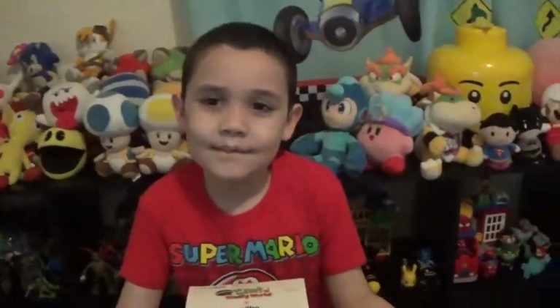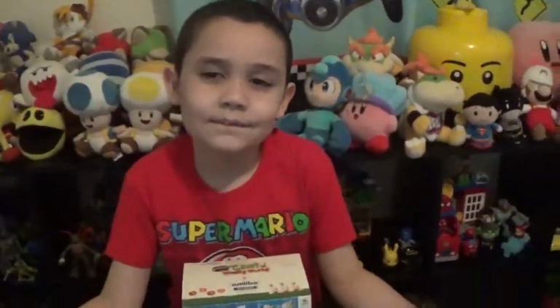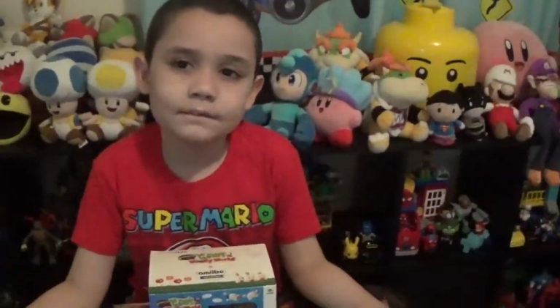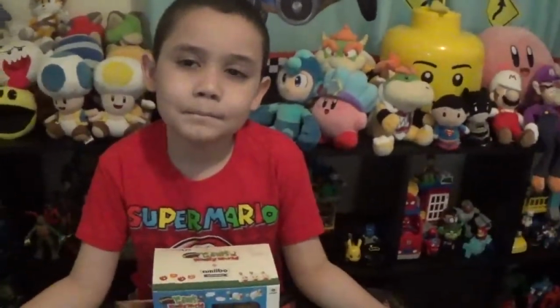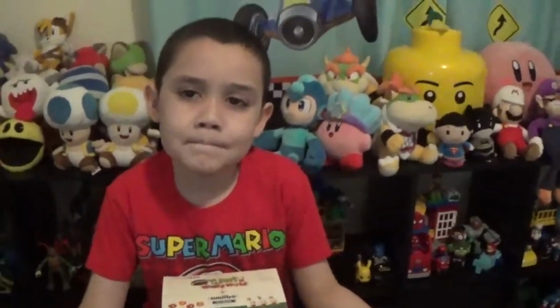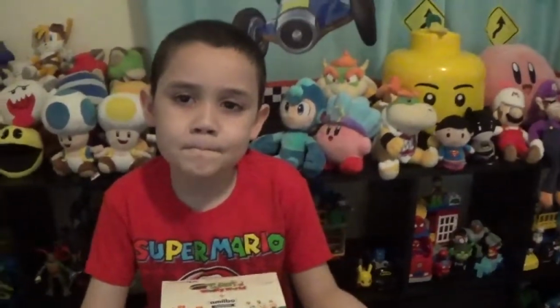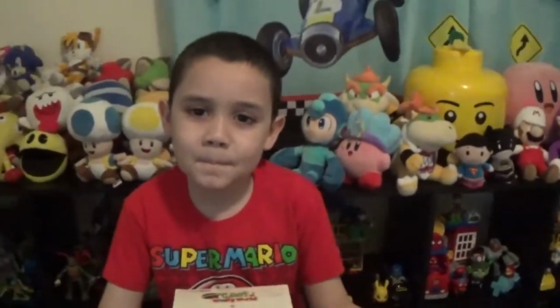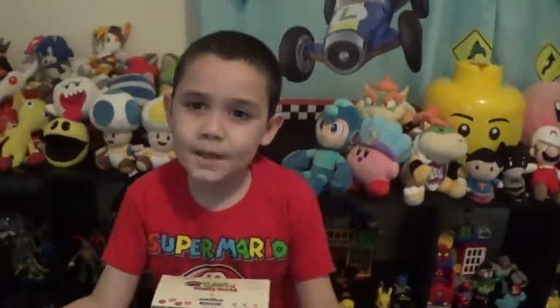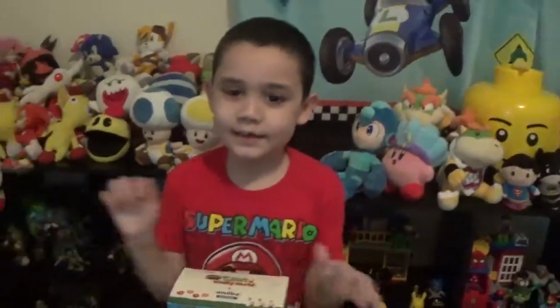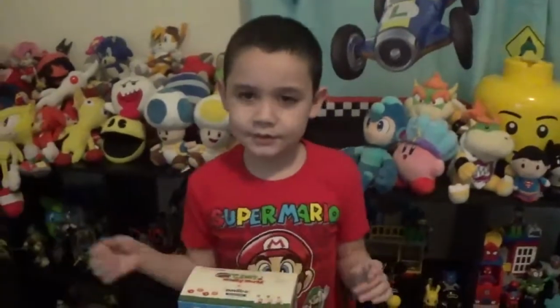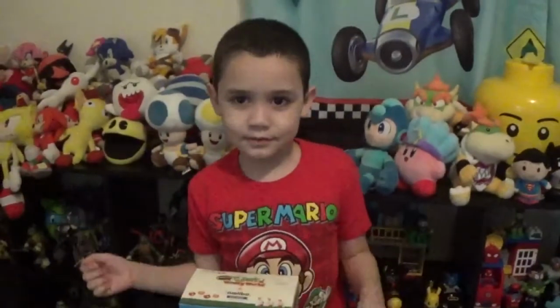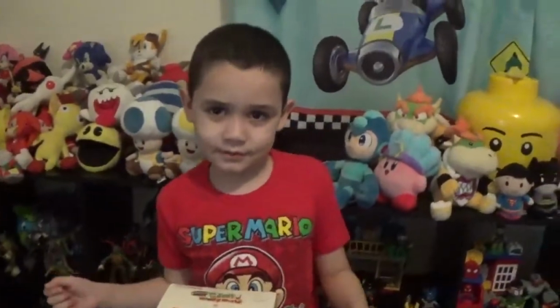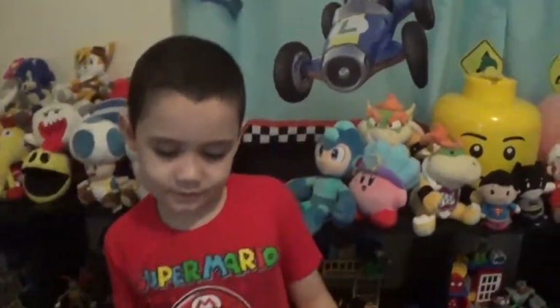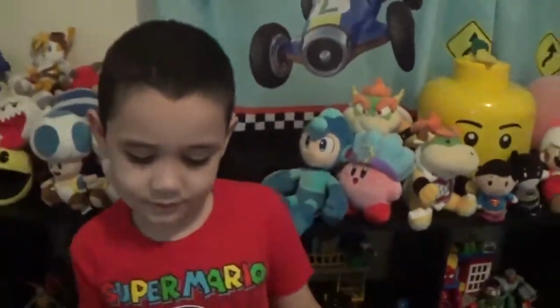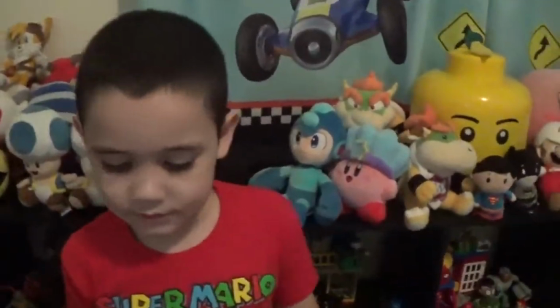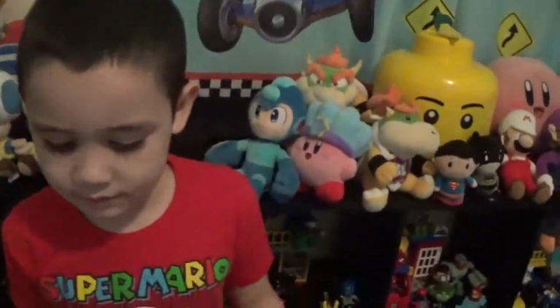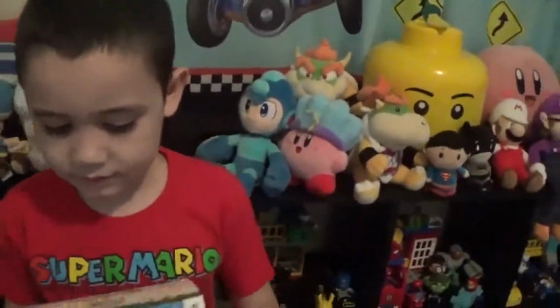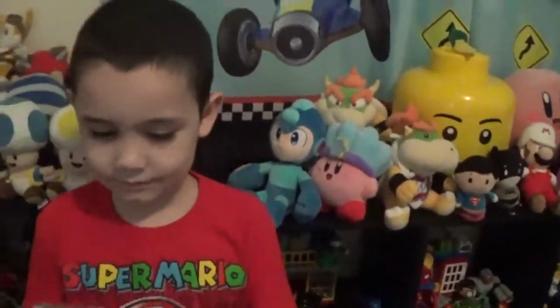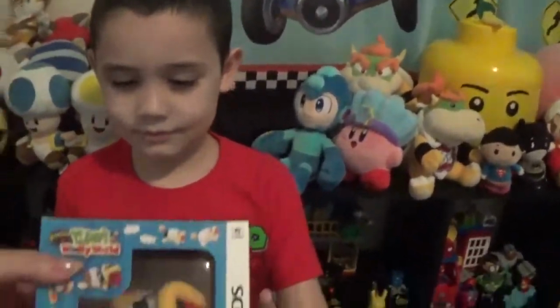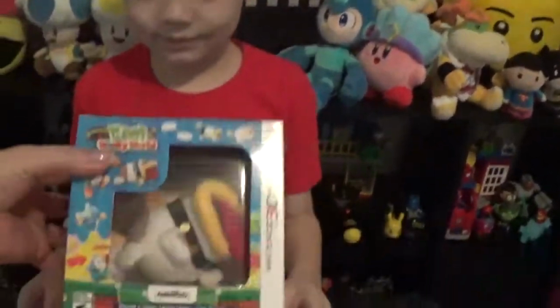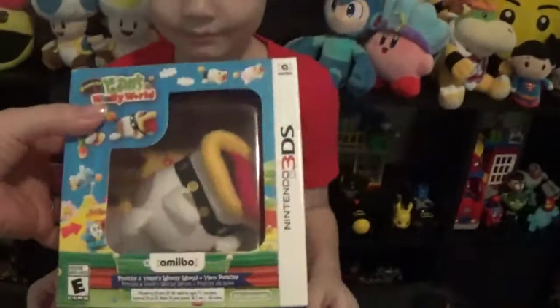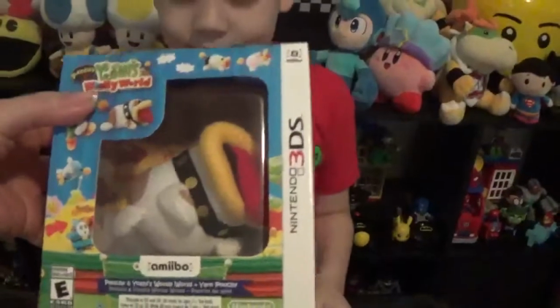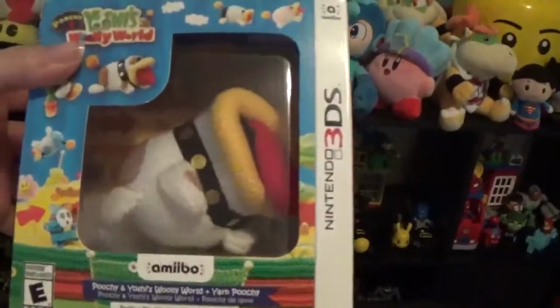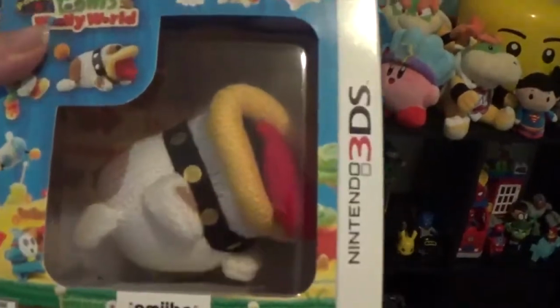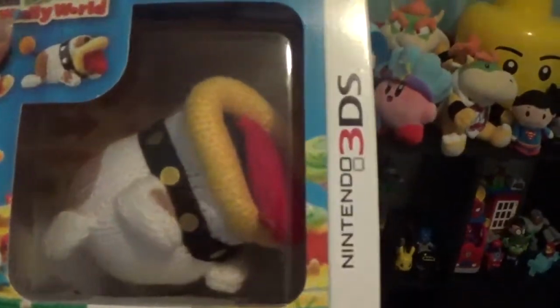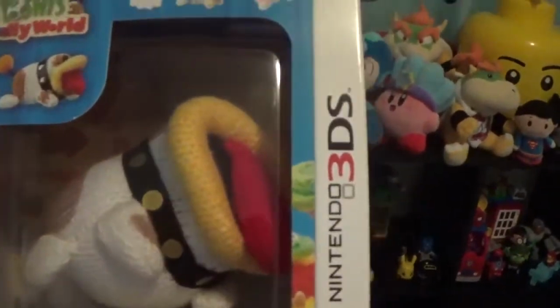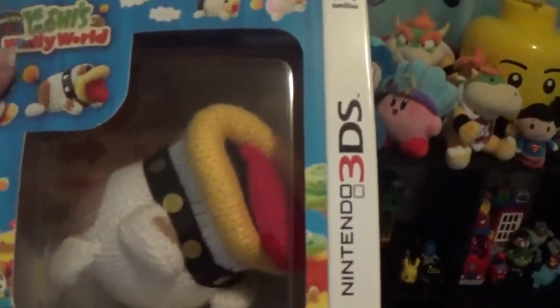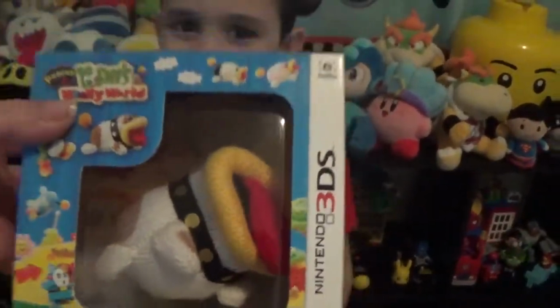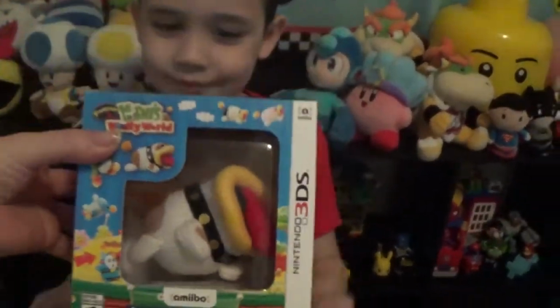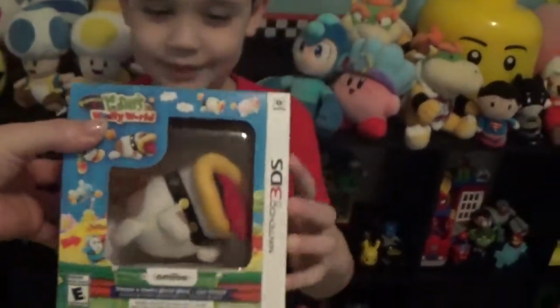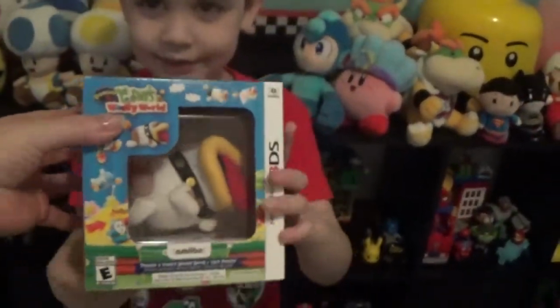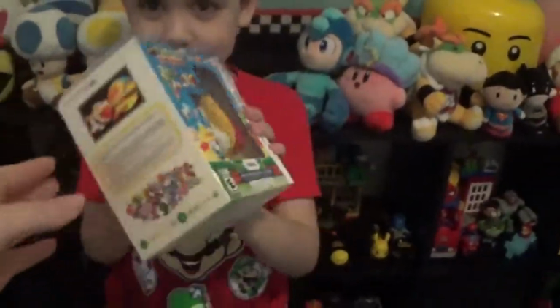So we're gonna open this up to see what's inside the box. Okay, let's do it. So this is for the 3DS. Comes with an amiibo. Aww, he's so cute! Okay, let's open him.